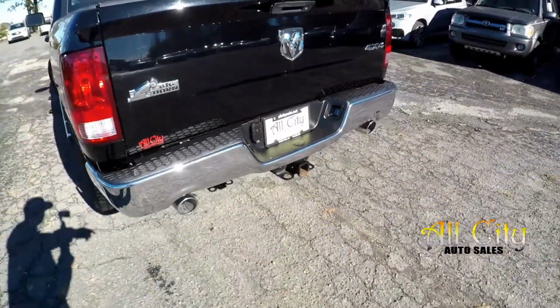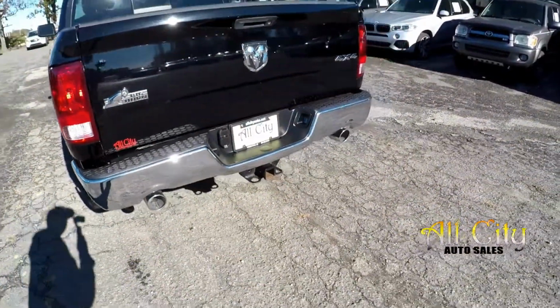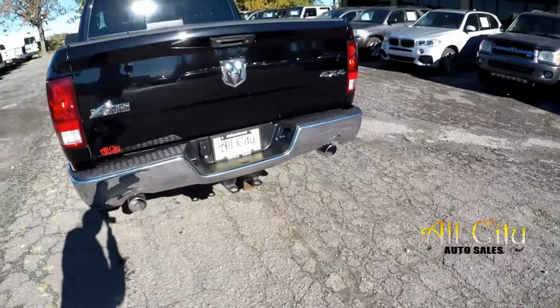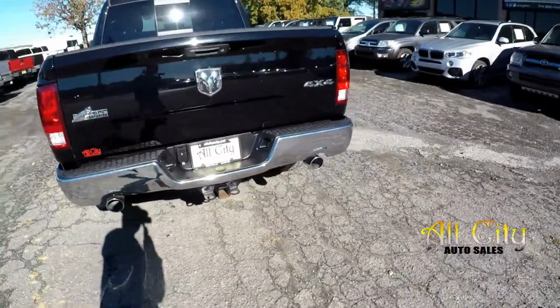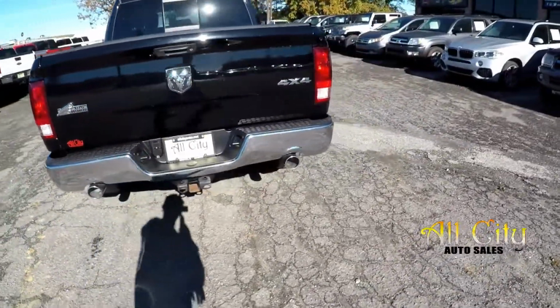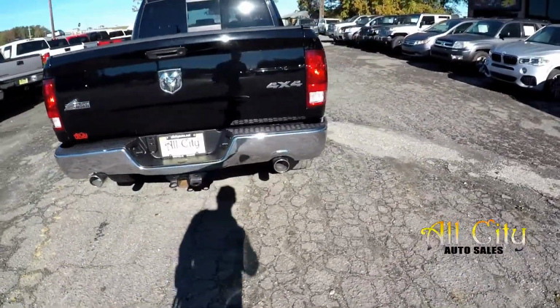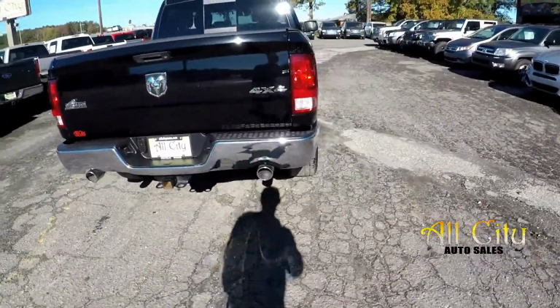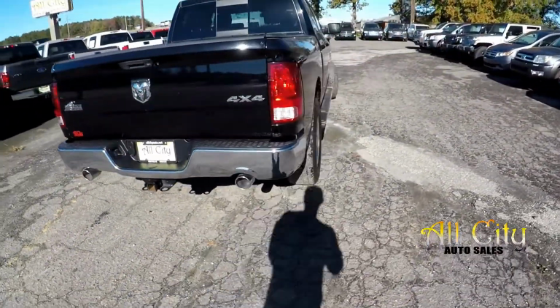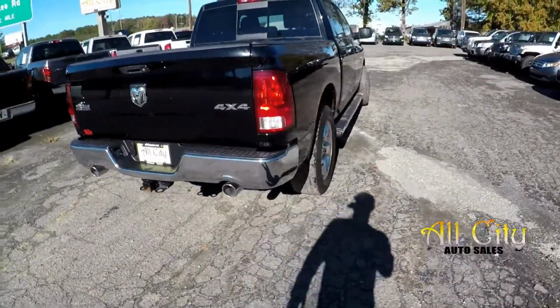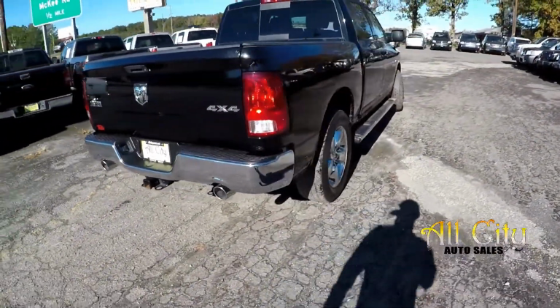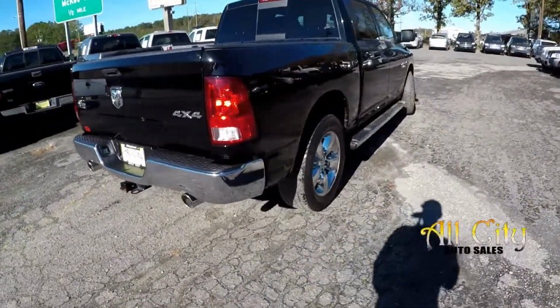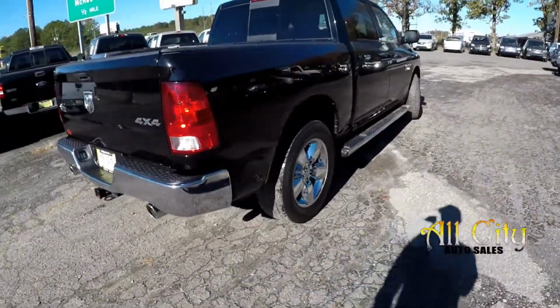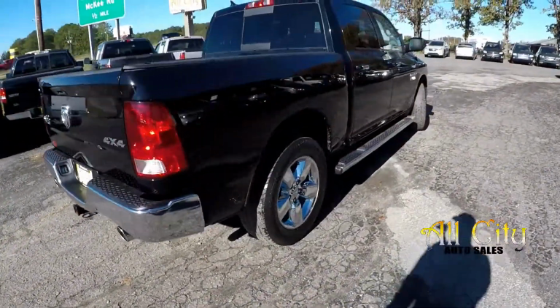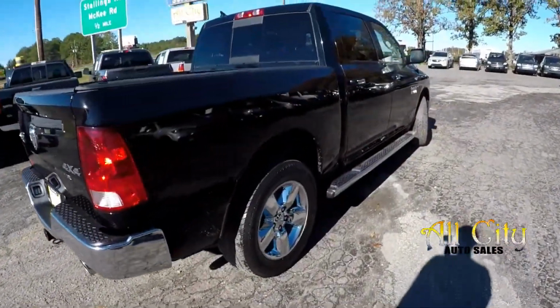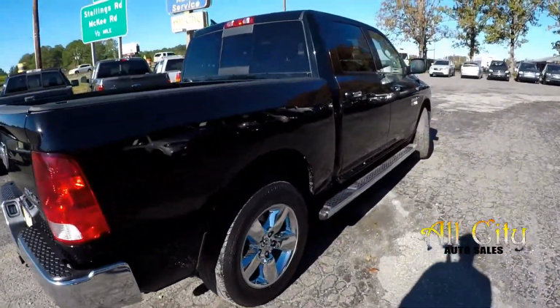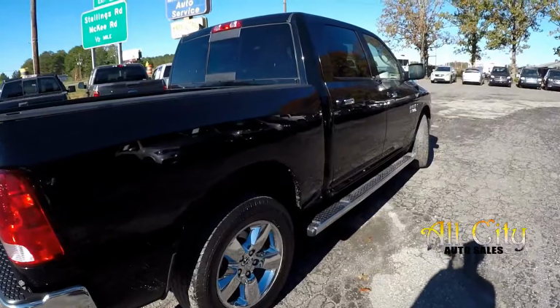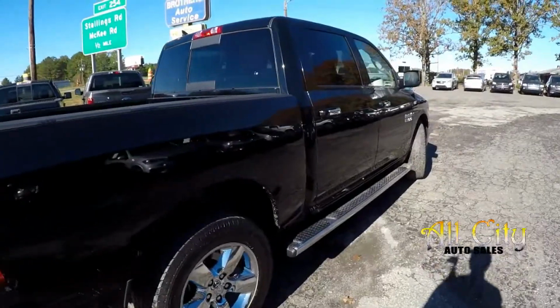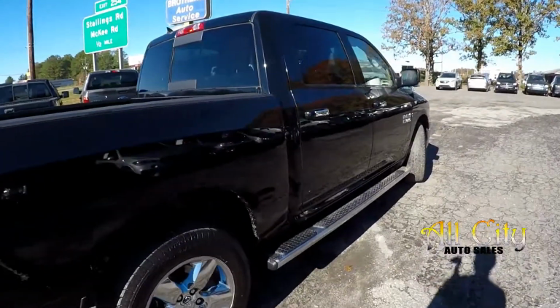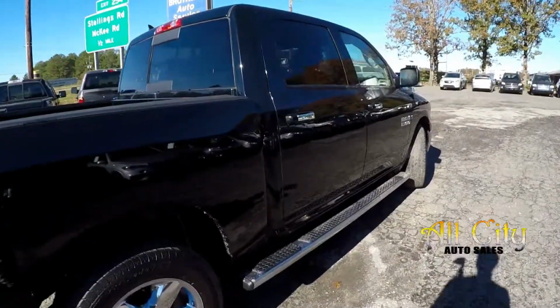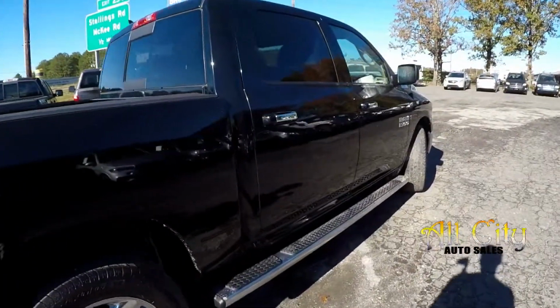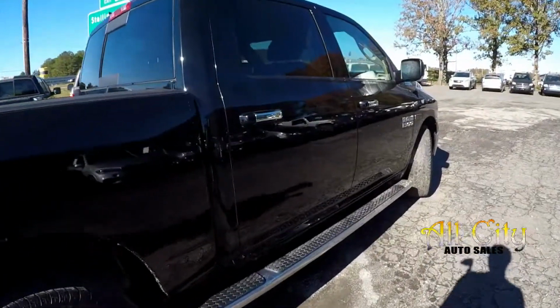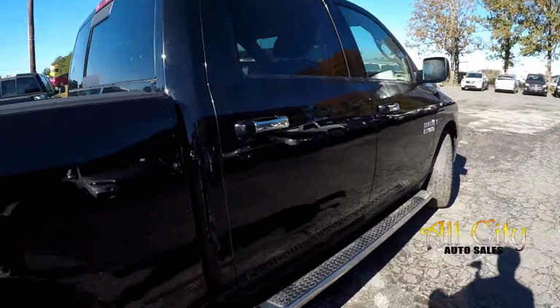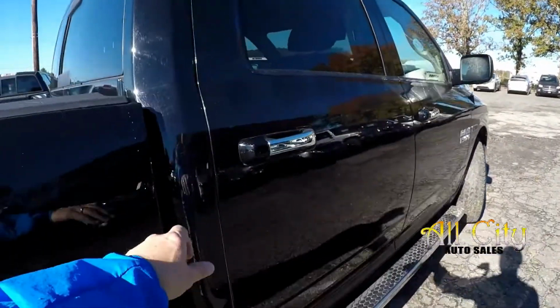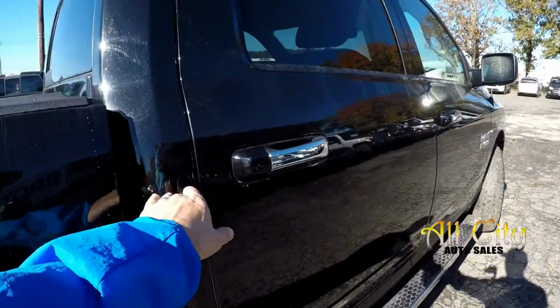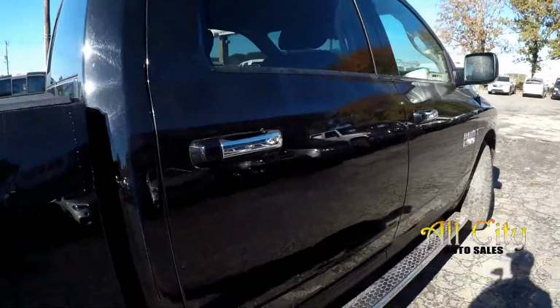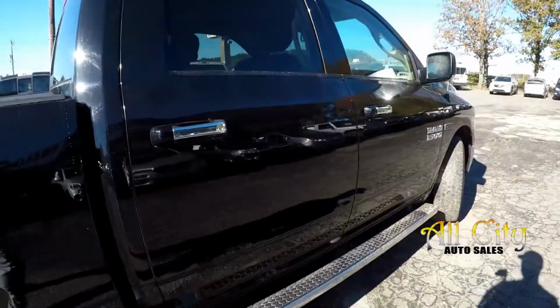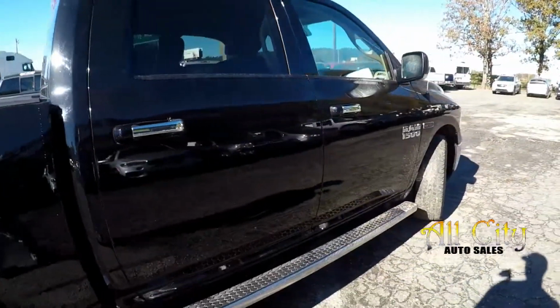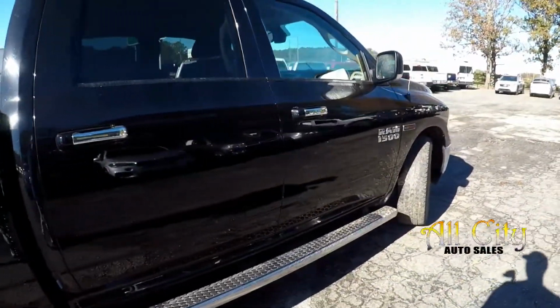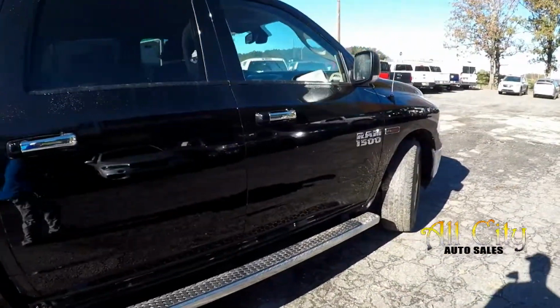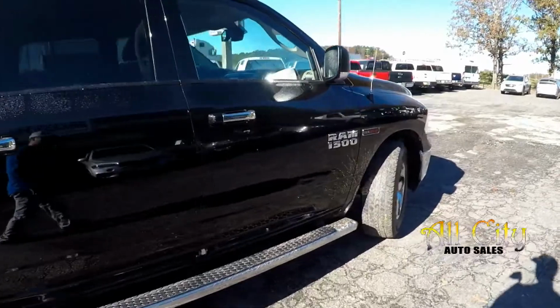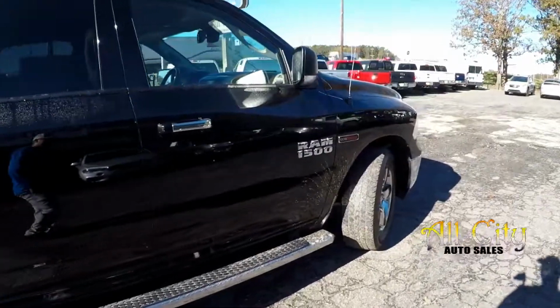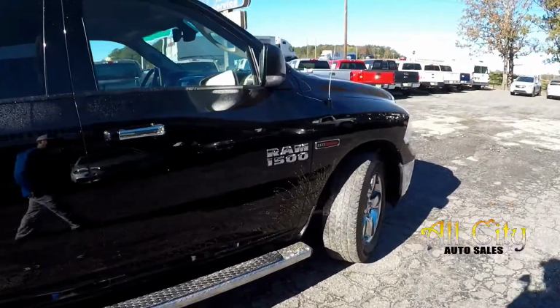Trailer tow is included. Four wheel drive, of course. Just a little mark or two is all we see.